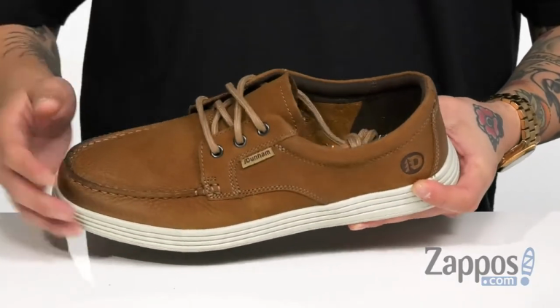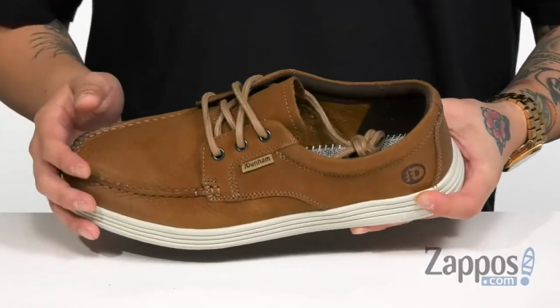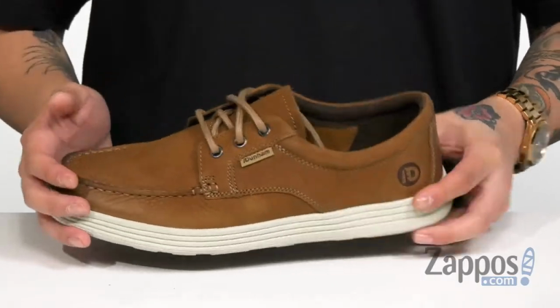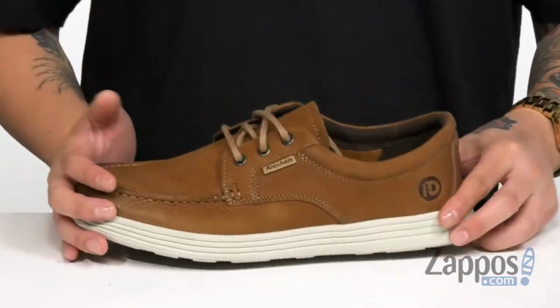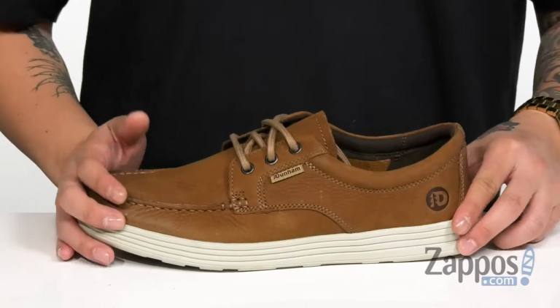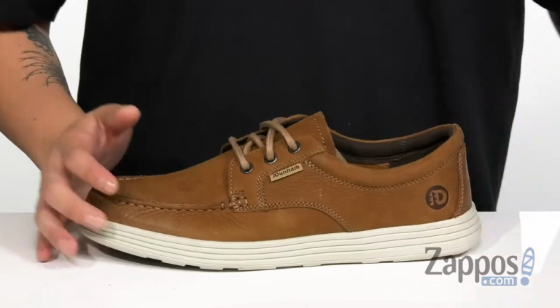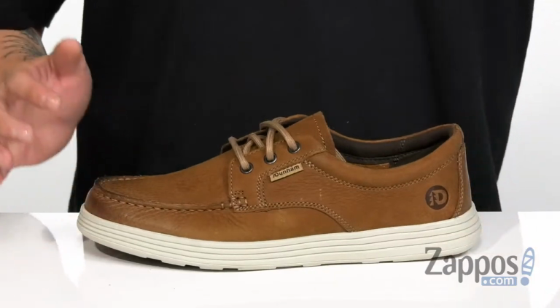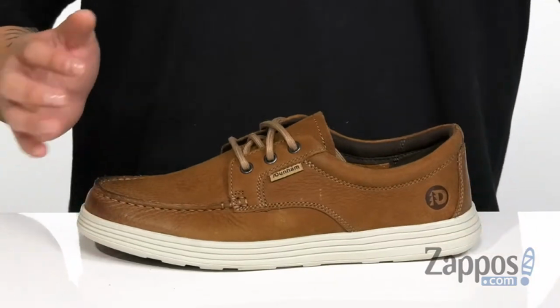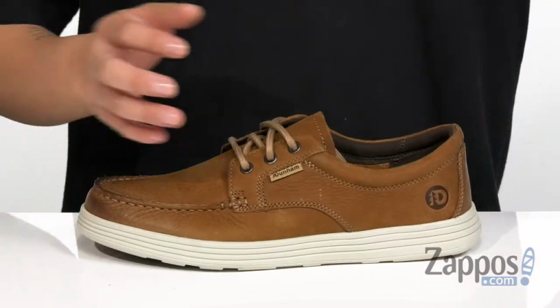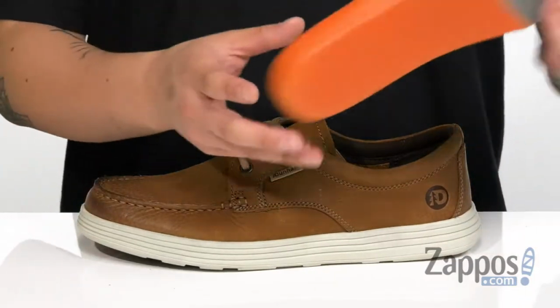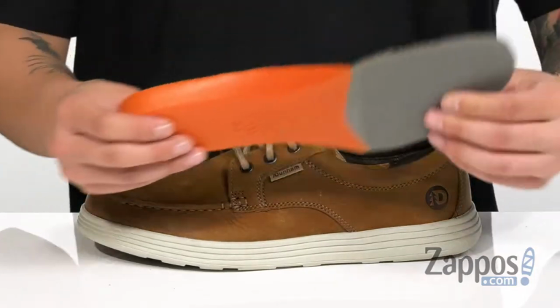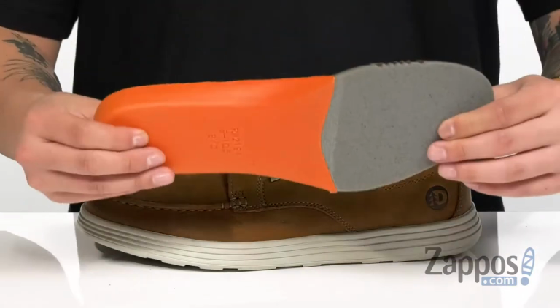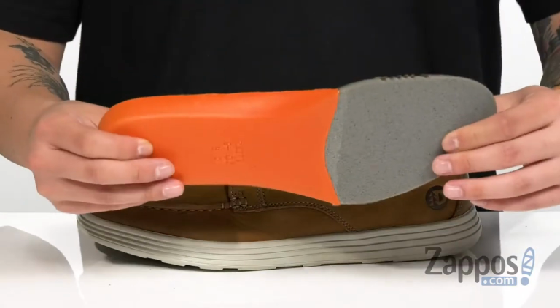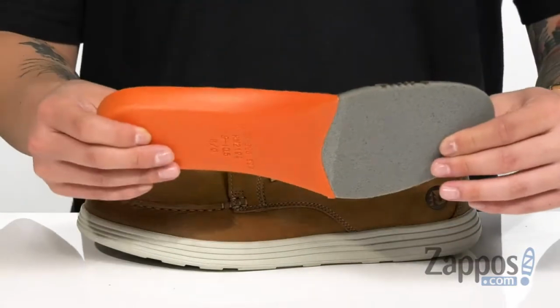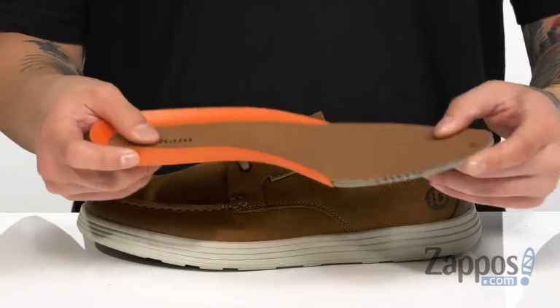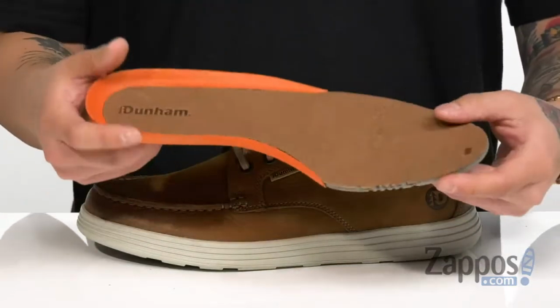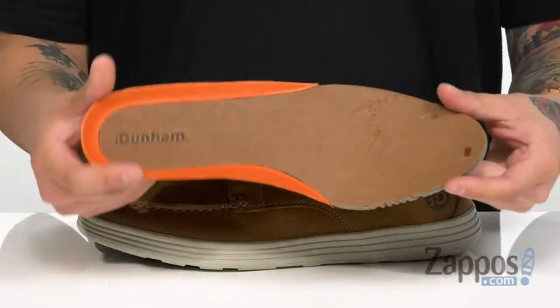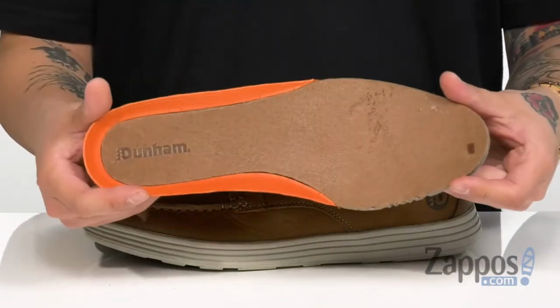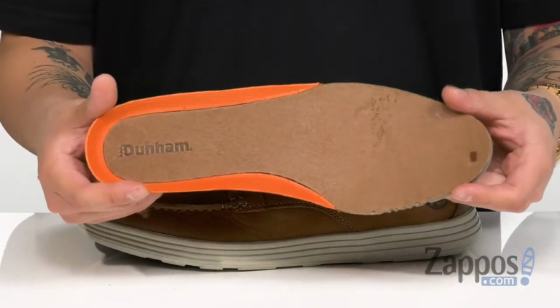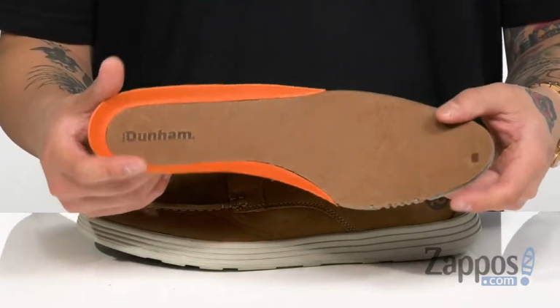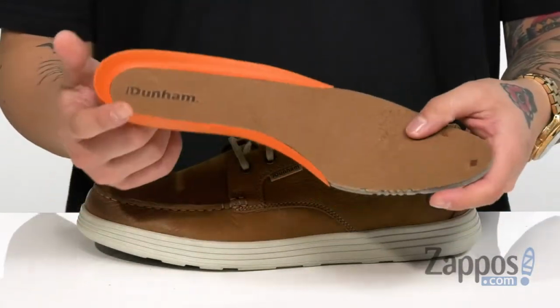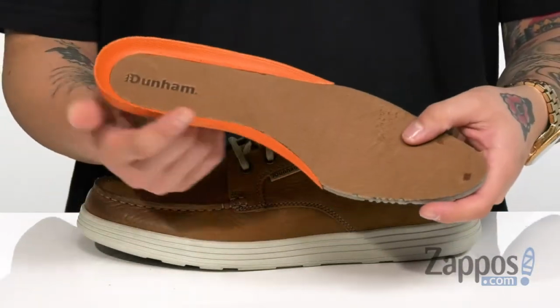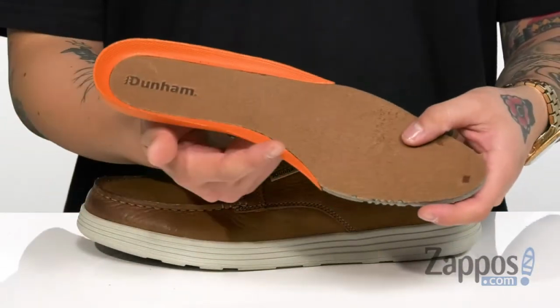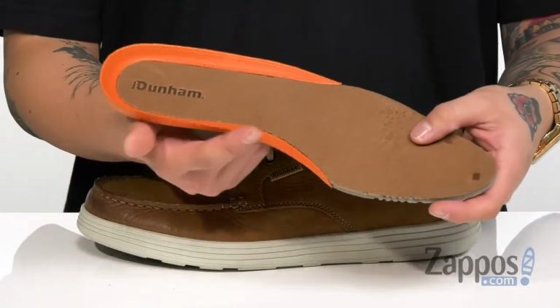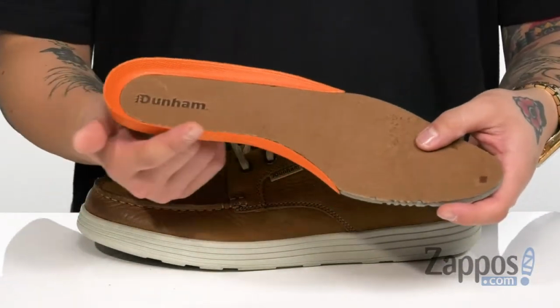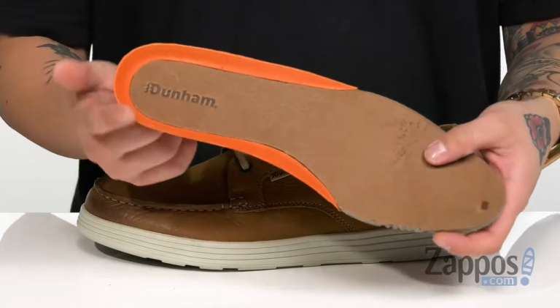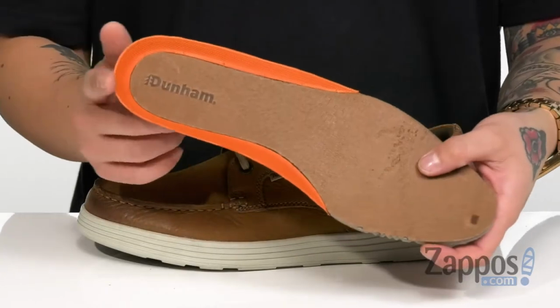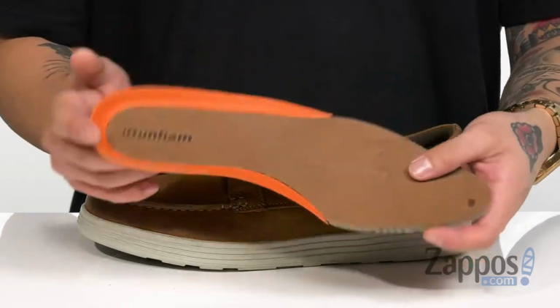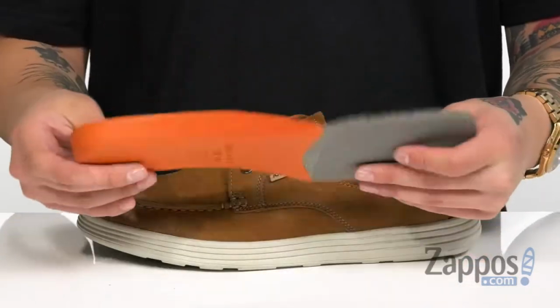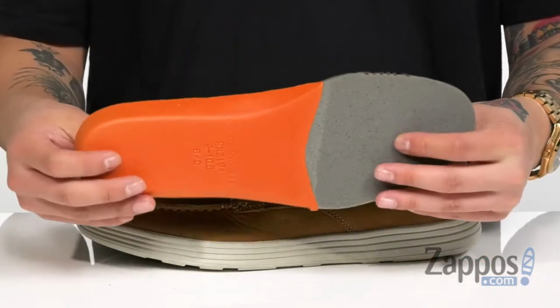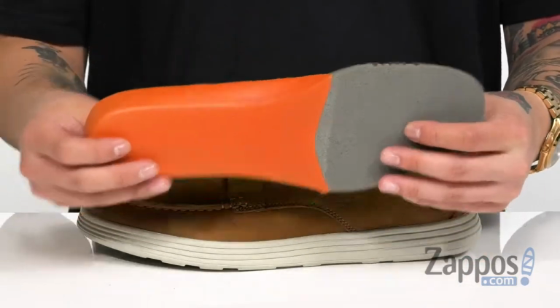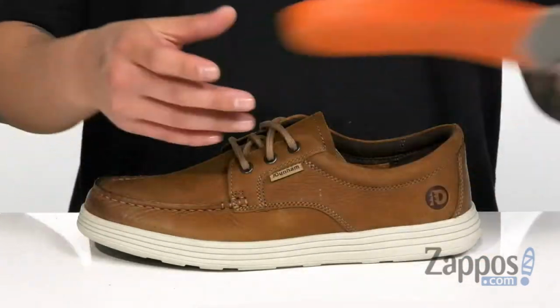A removable cushioned footbed is padded right where you need it, and it's covered in leather. There's also additional support in the arch and heel area as well.